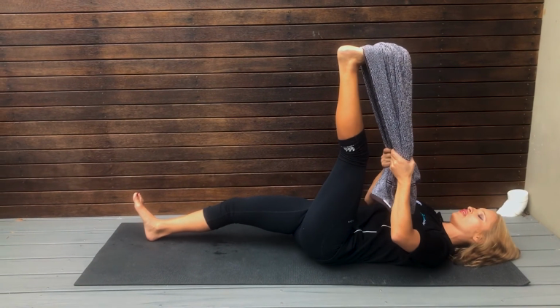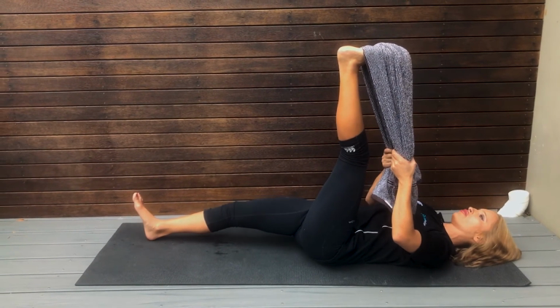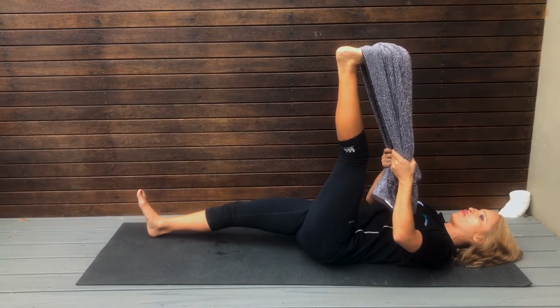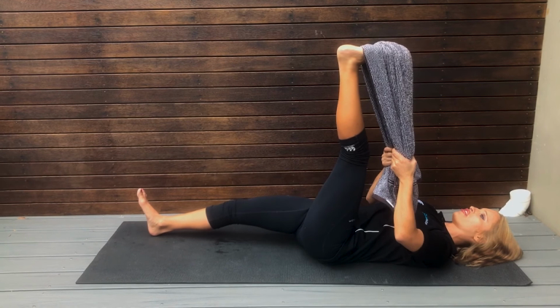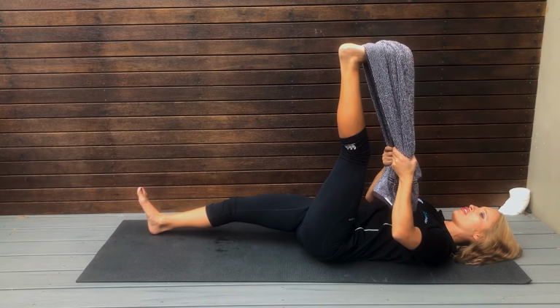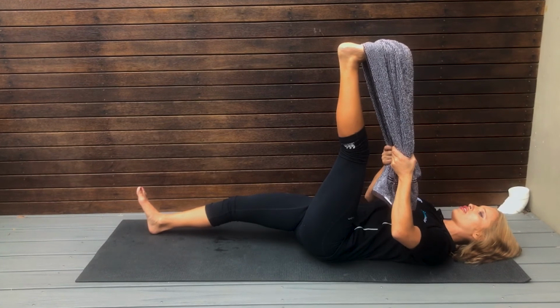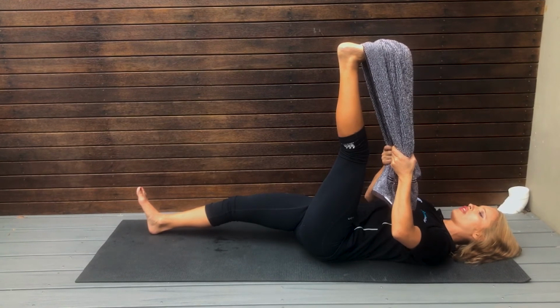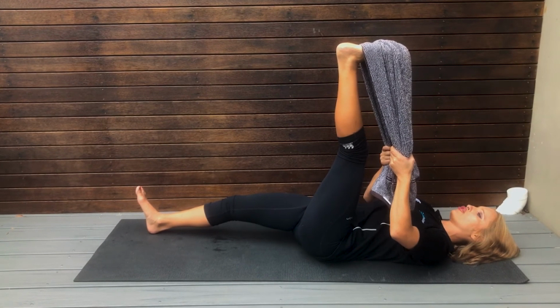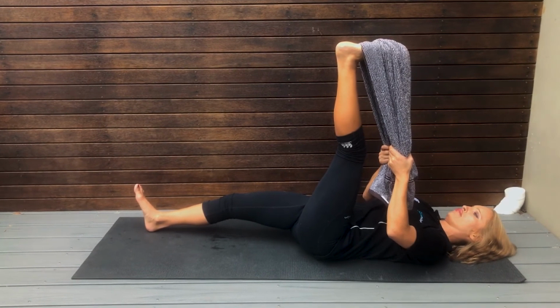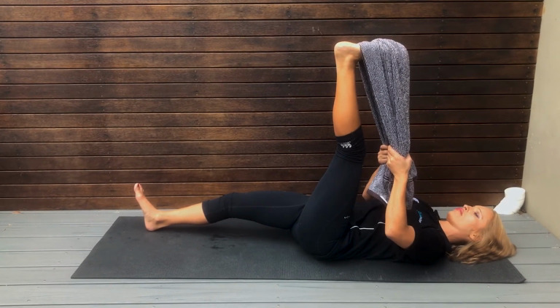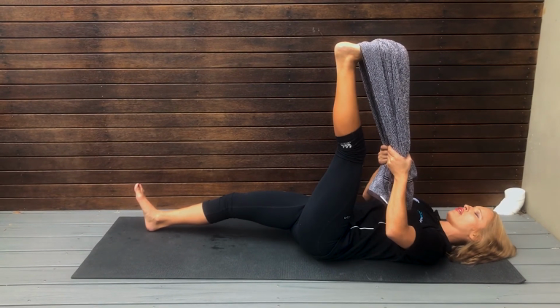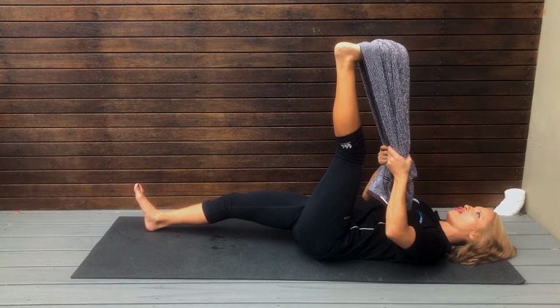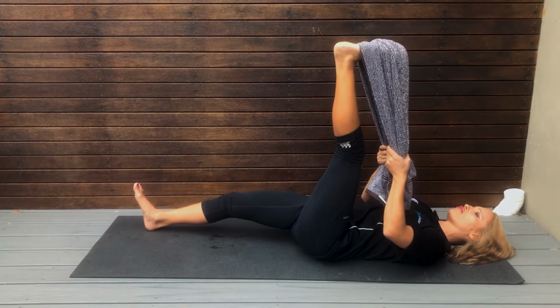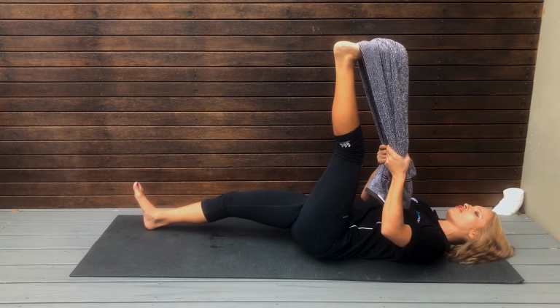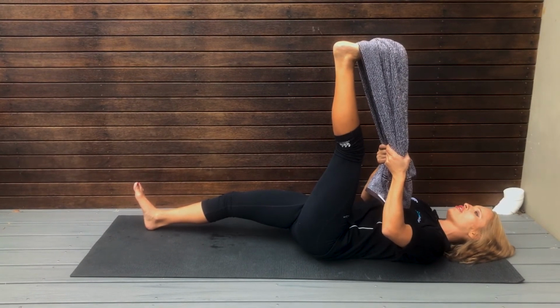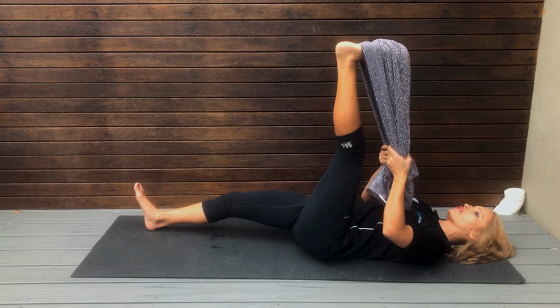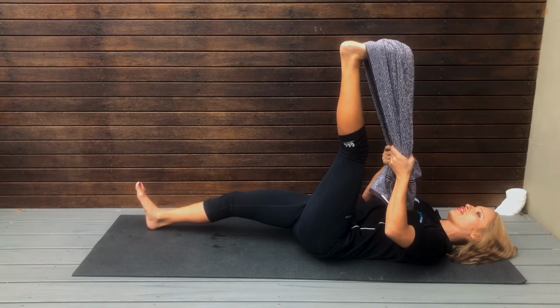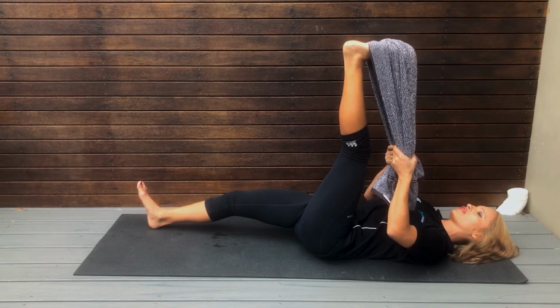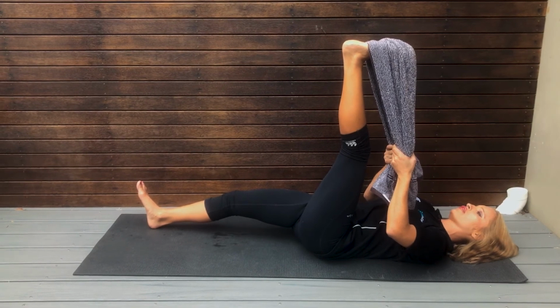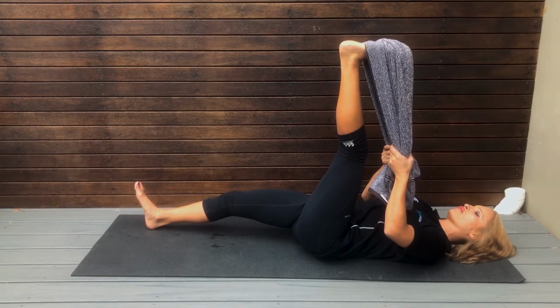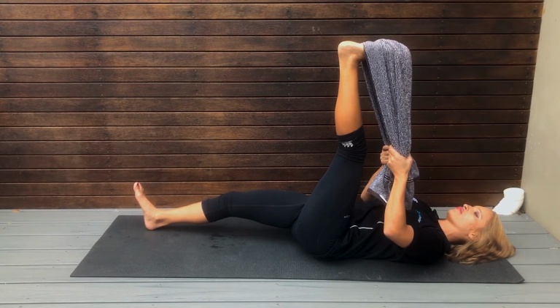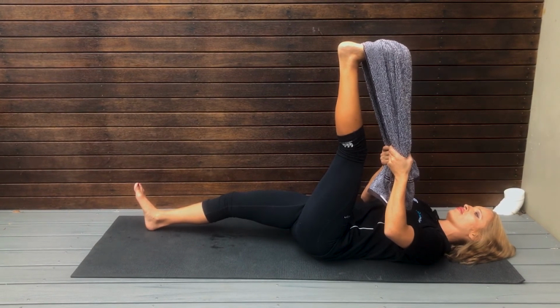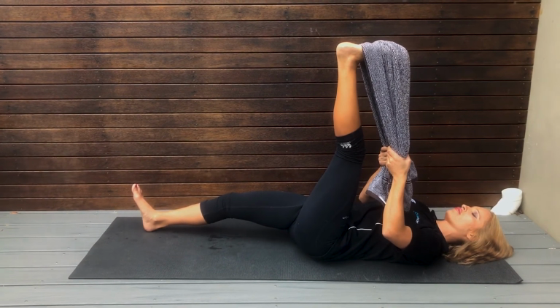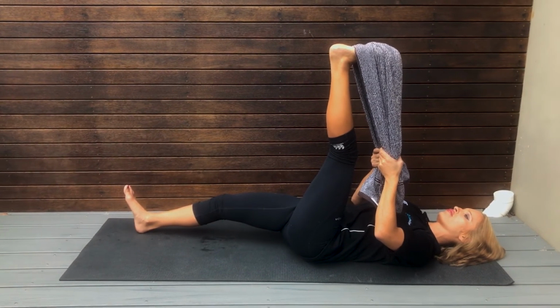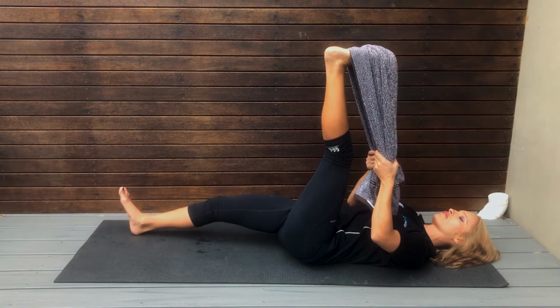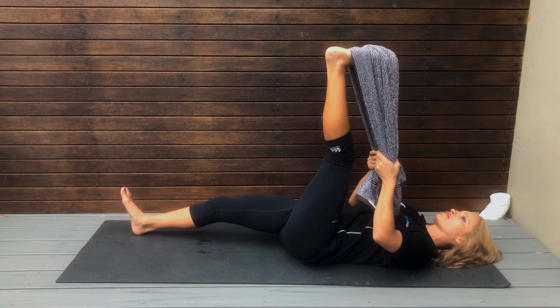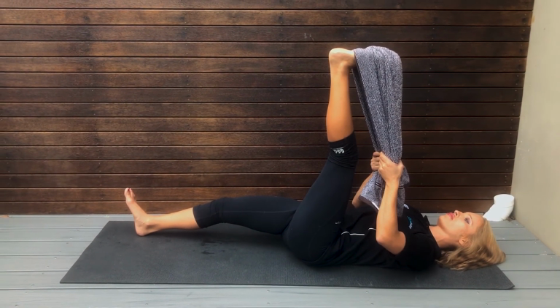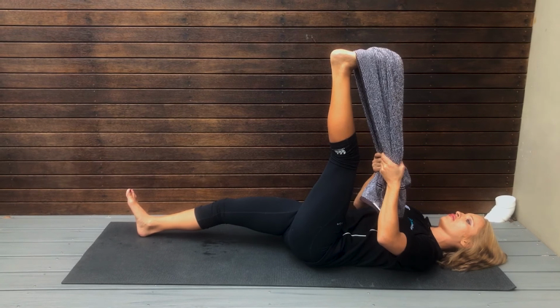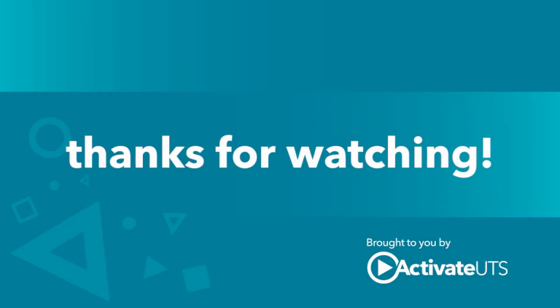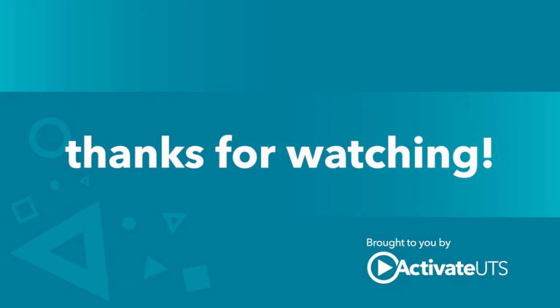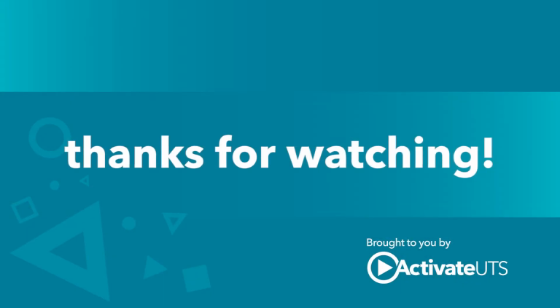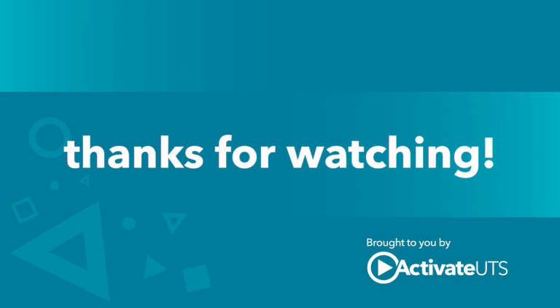Remember to keep breathing, just relax into it, and hold it for 30 to 60 seconds. Take care.